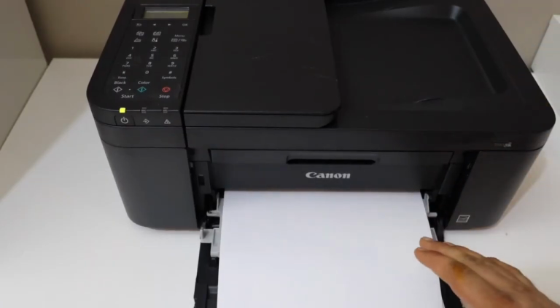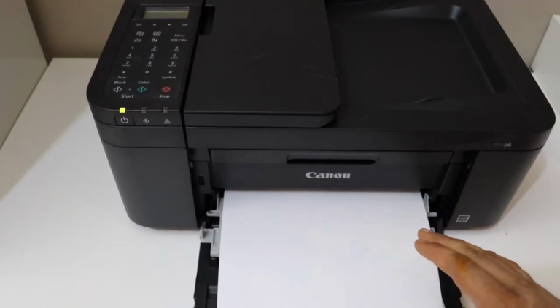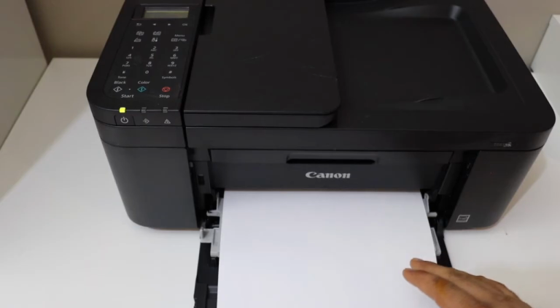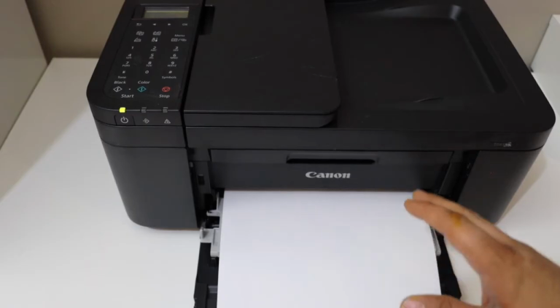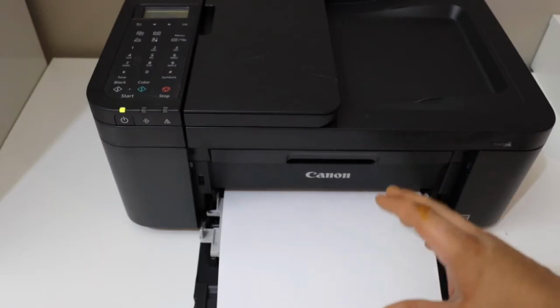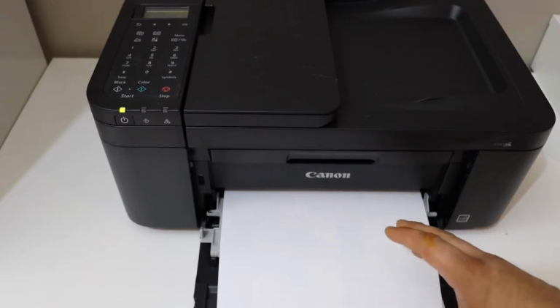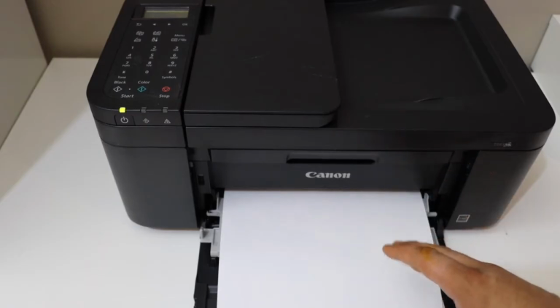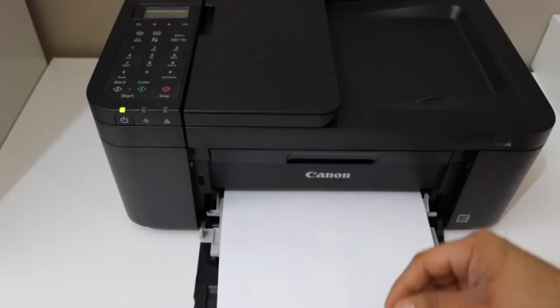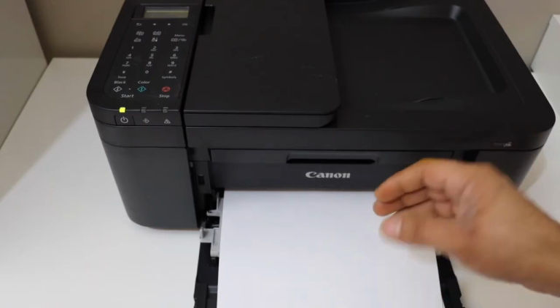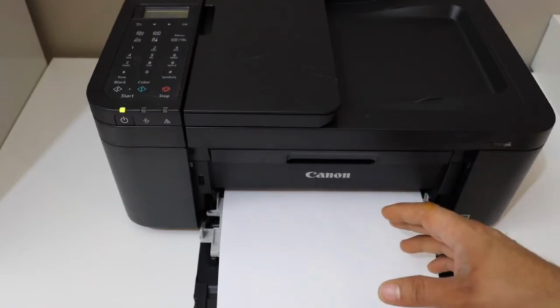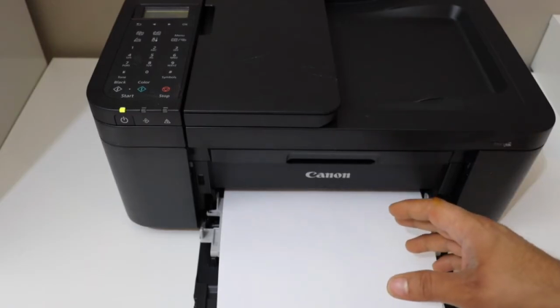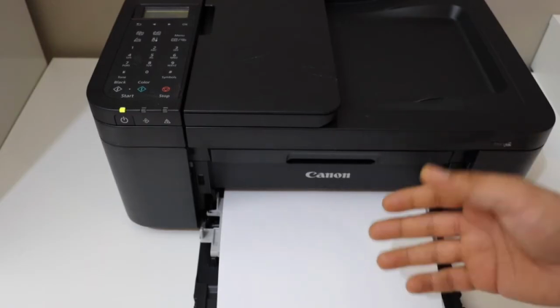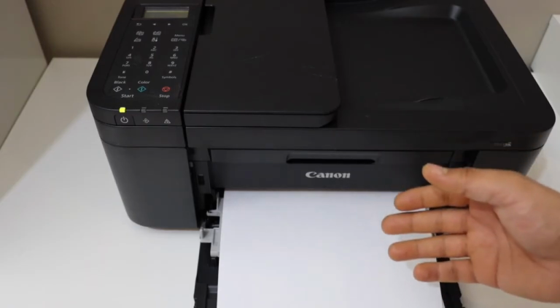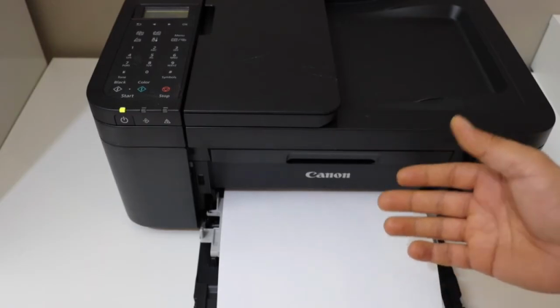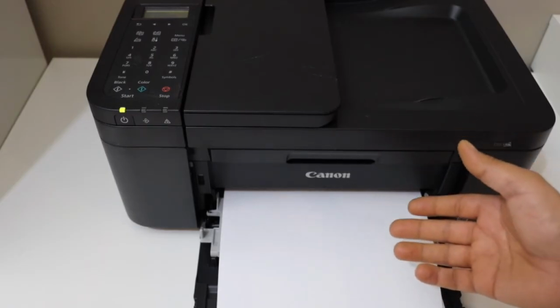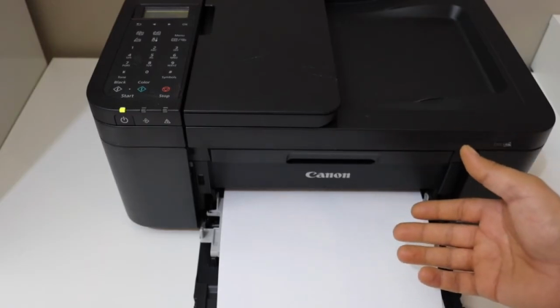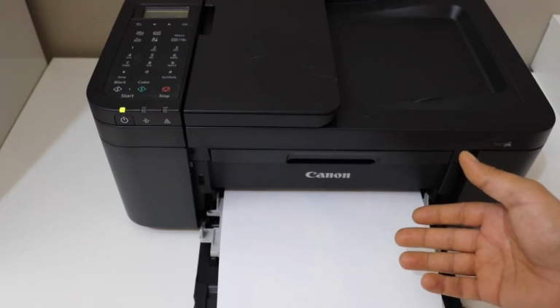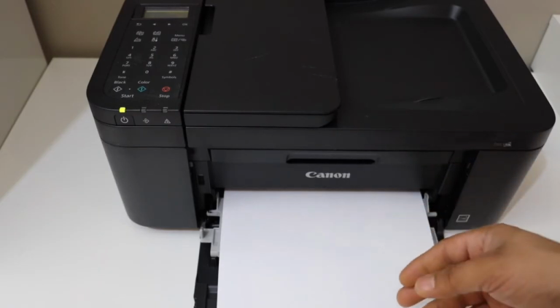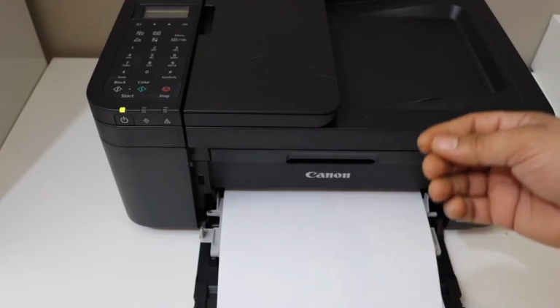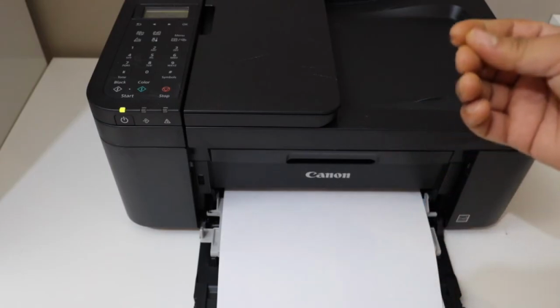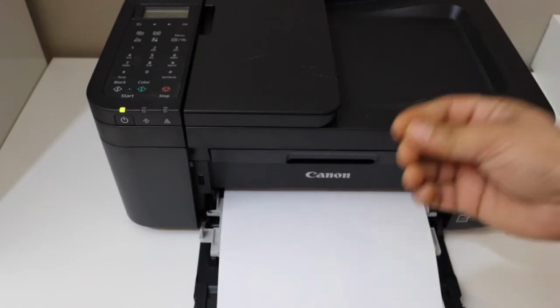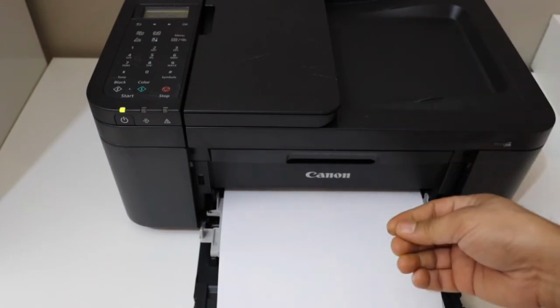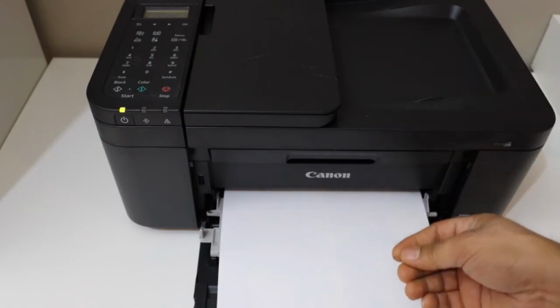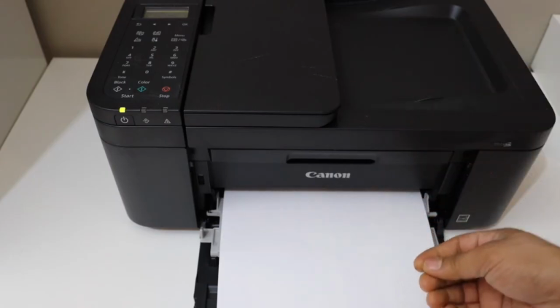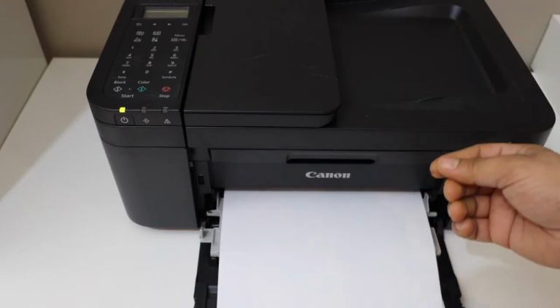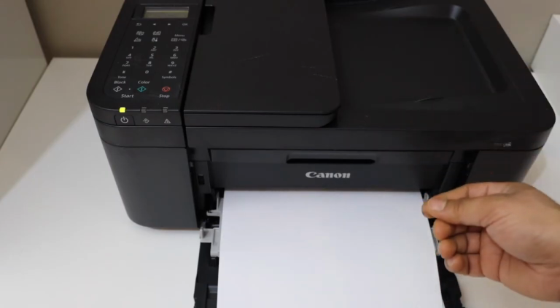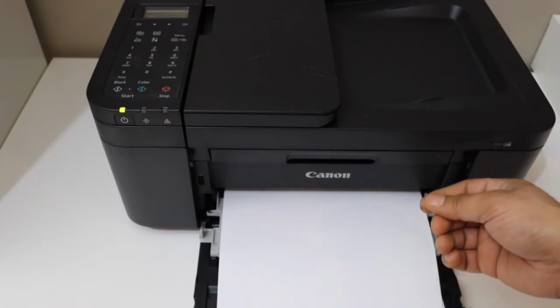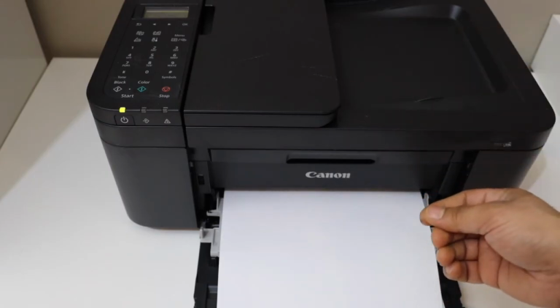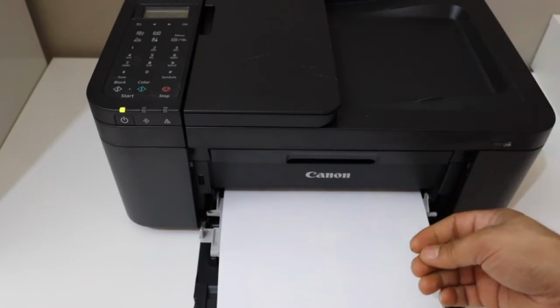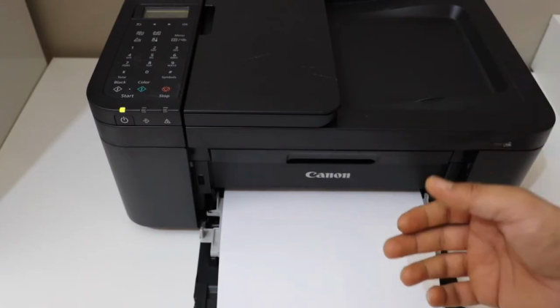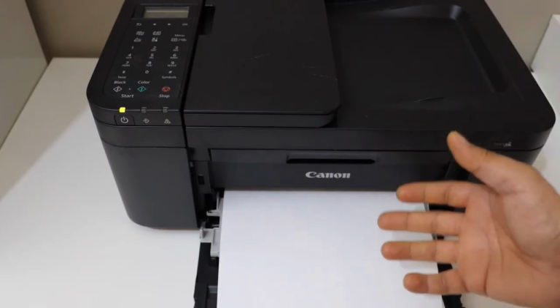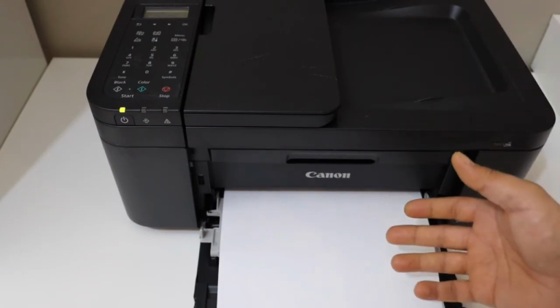If your printer is still printing blank pages, that means either the ink is totally dried up or you need a new ink cartridge. You can either refill it or buy a new ink cartridge so that you can use it.